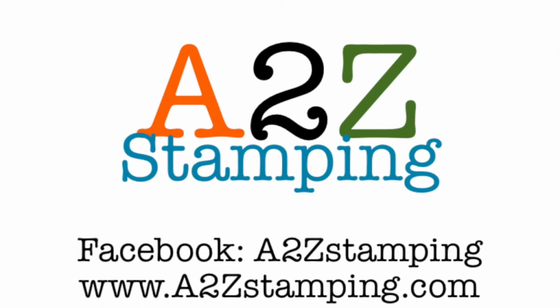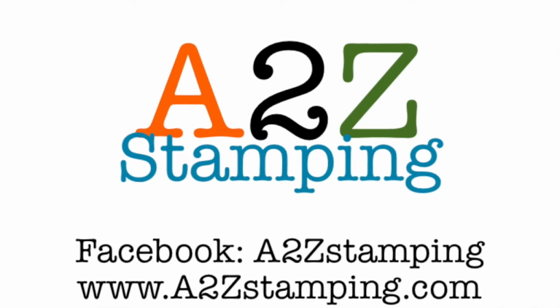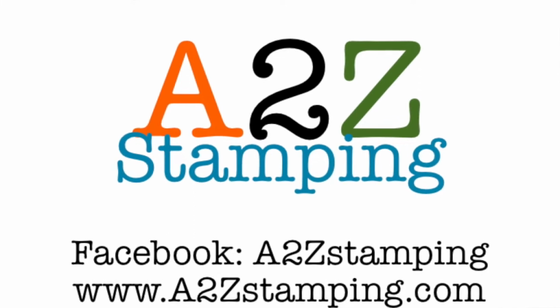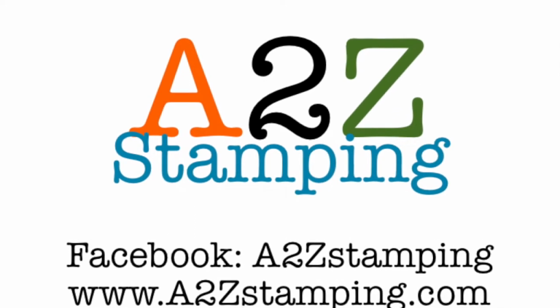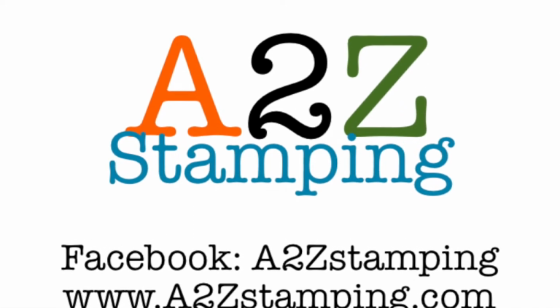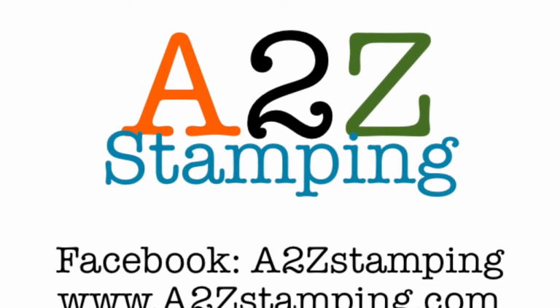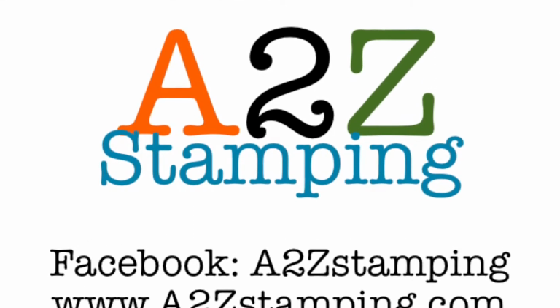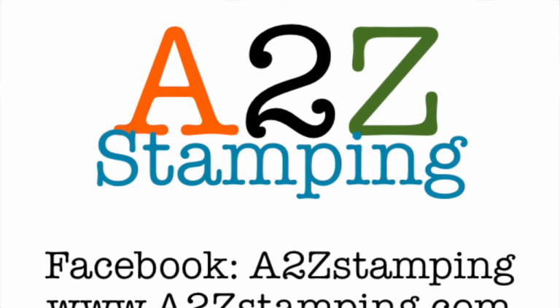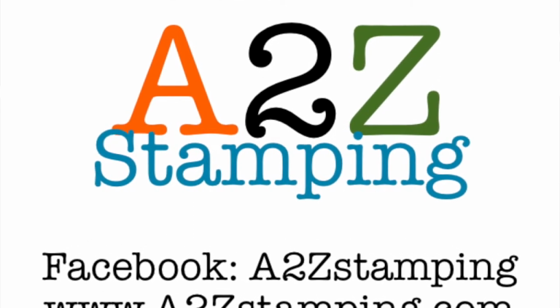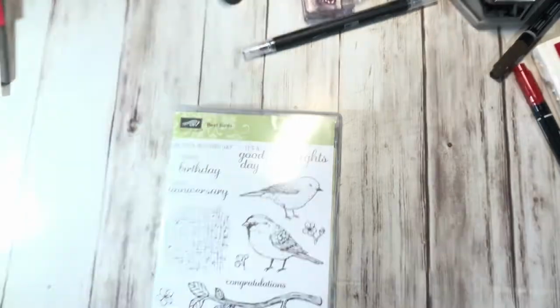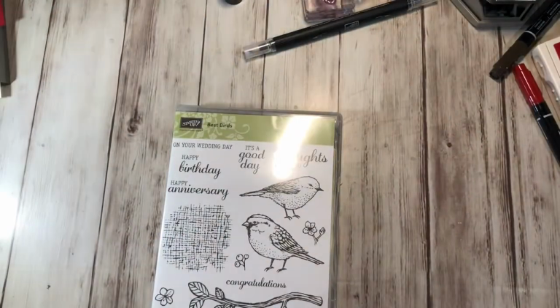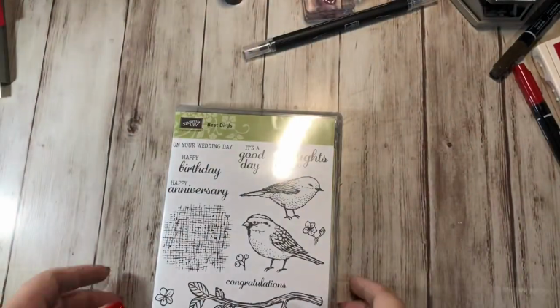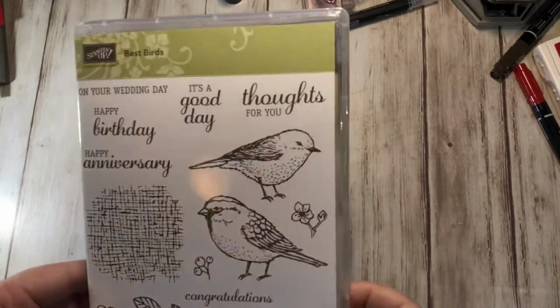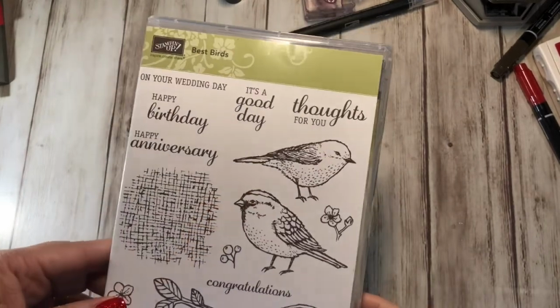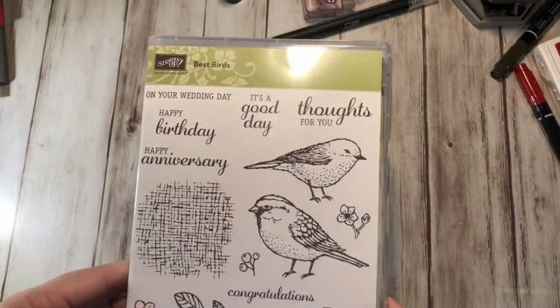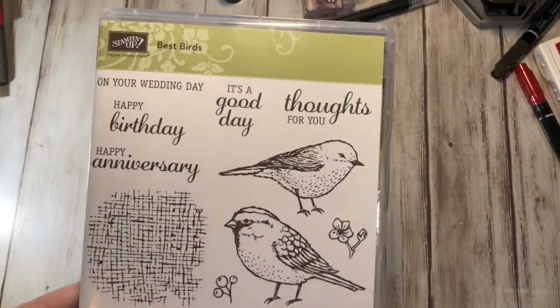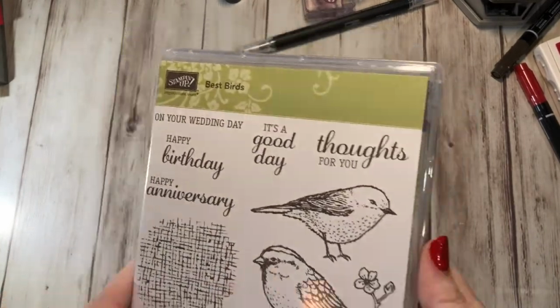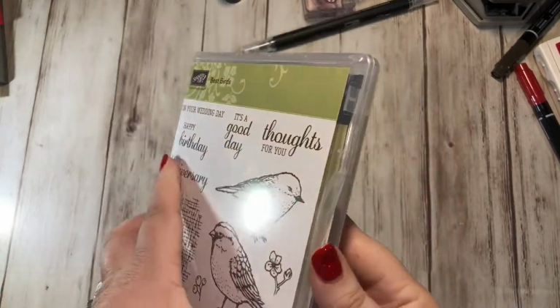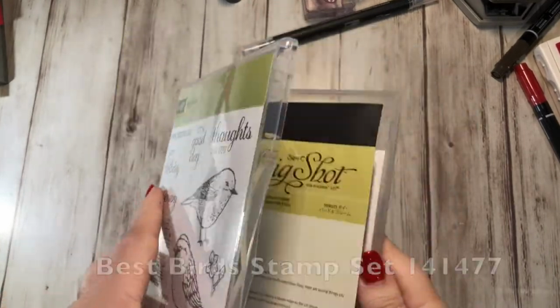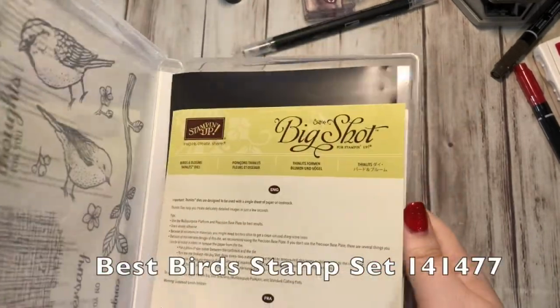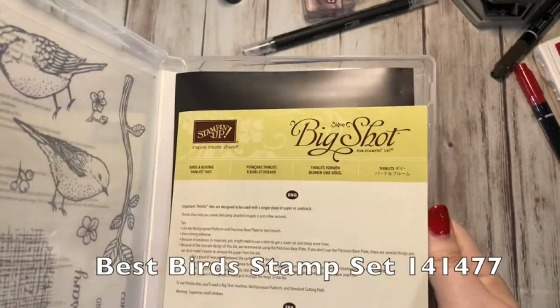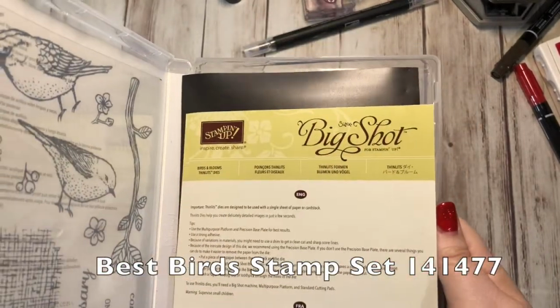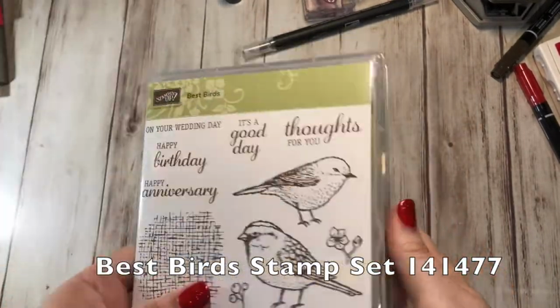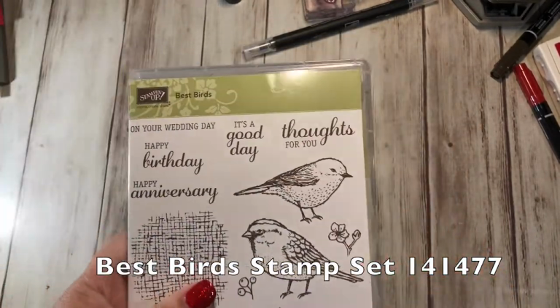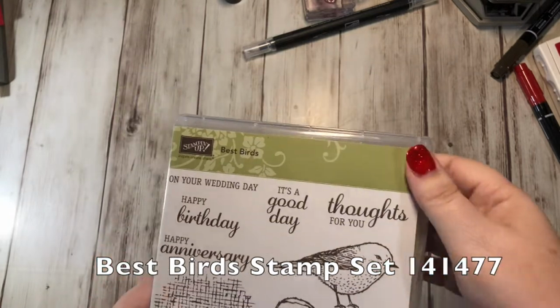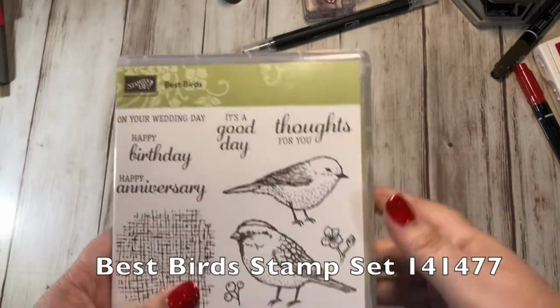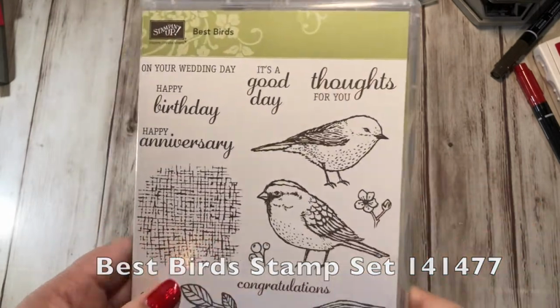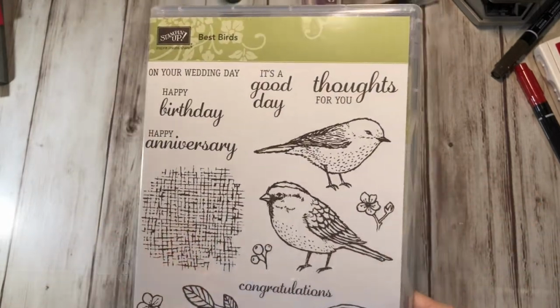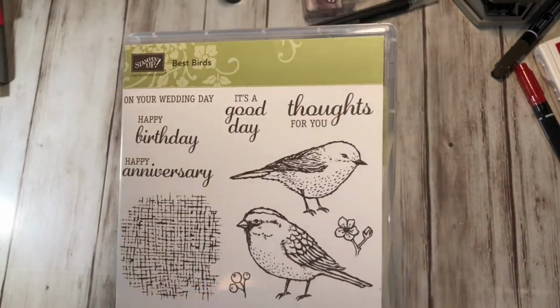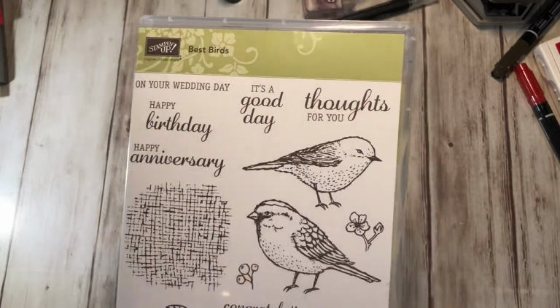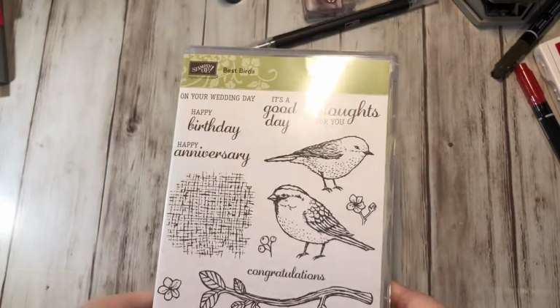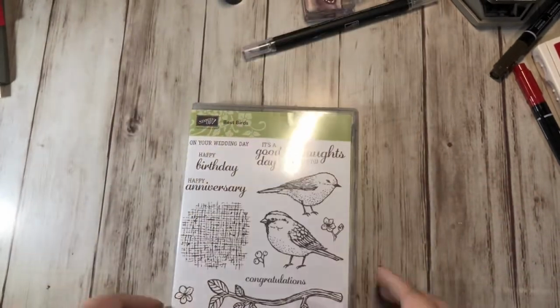Hi guys, it's Amy with A2Z Stamping, and today I made a card using the Best Birds Stamp Set and the Coordinating Birds and Blooms Thinlets Dies. I thought it turned out pretty cute, so I thought I'd show you guys.